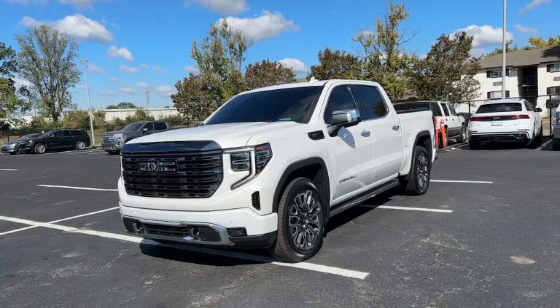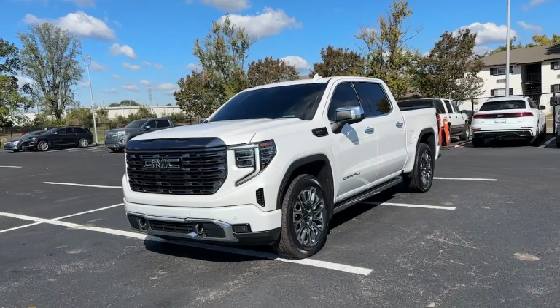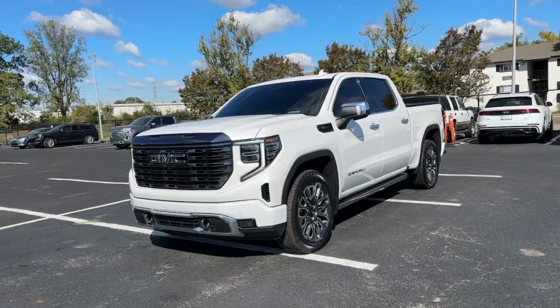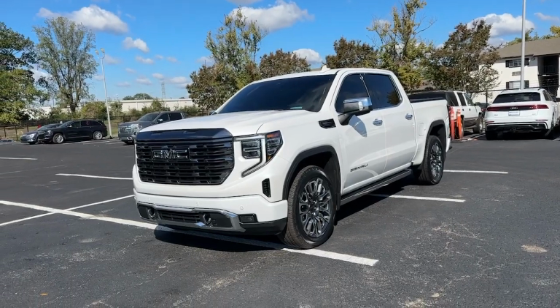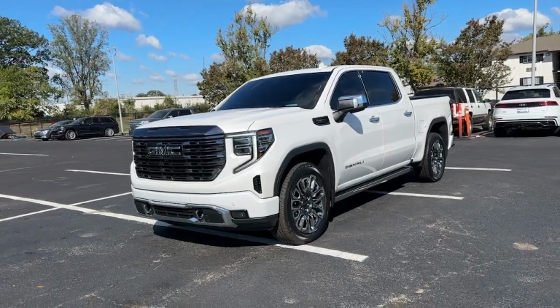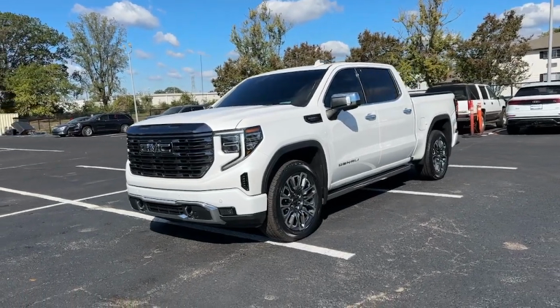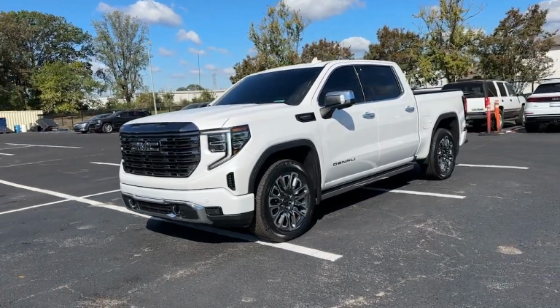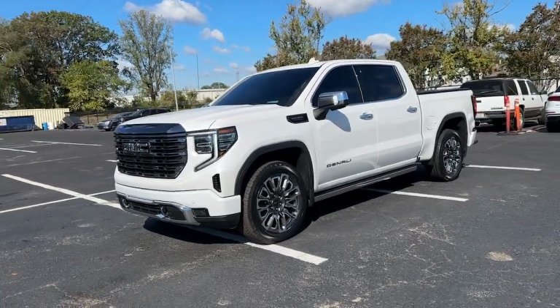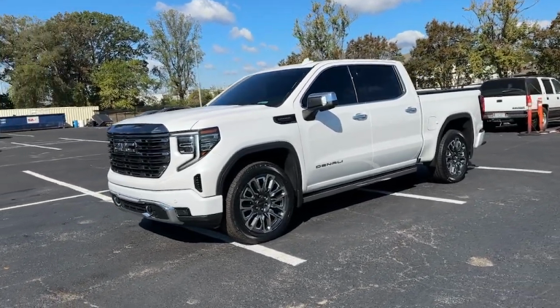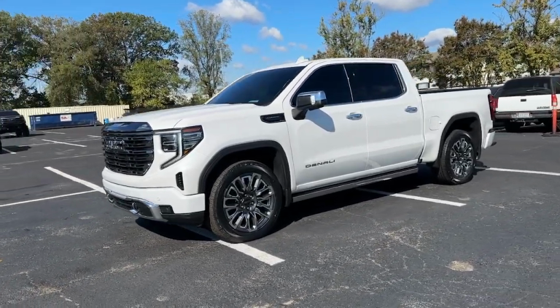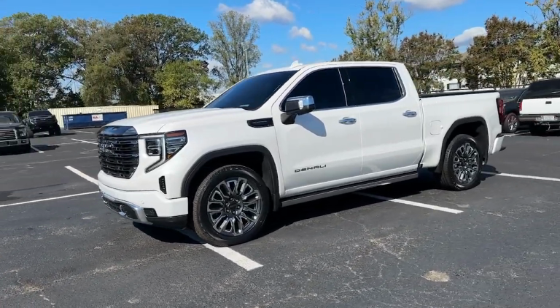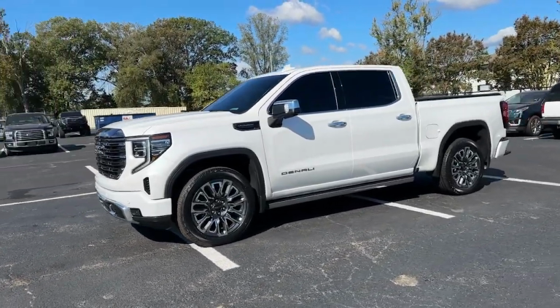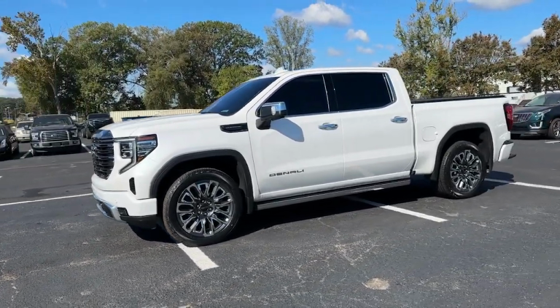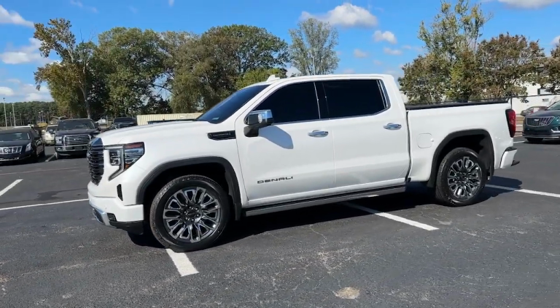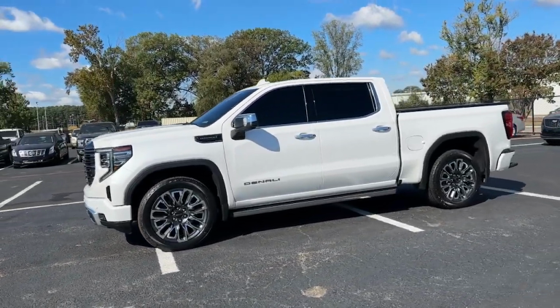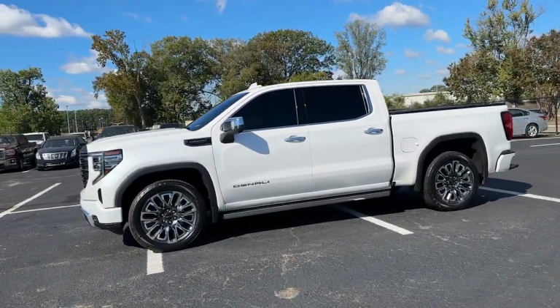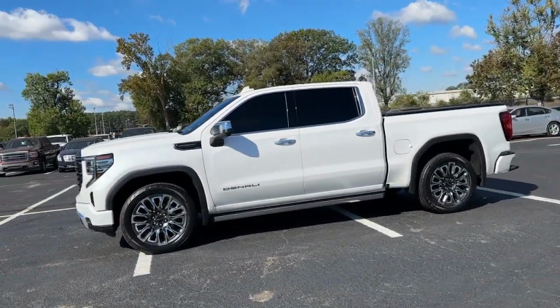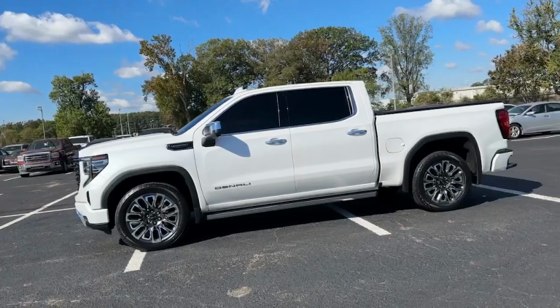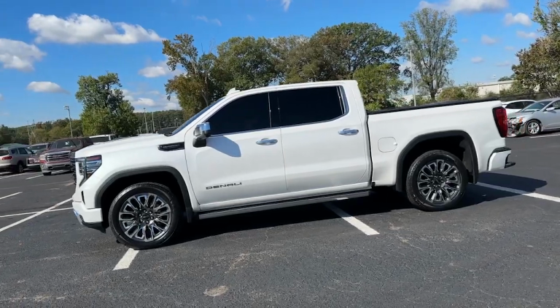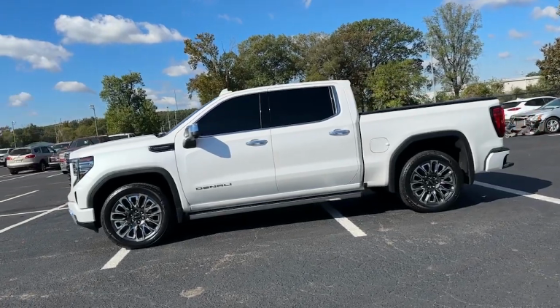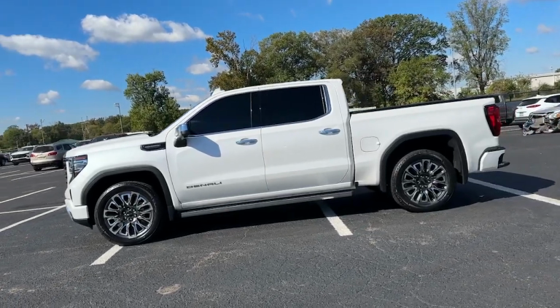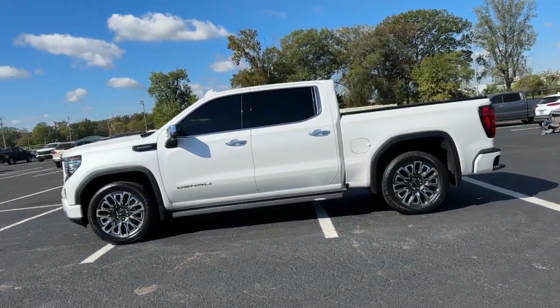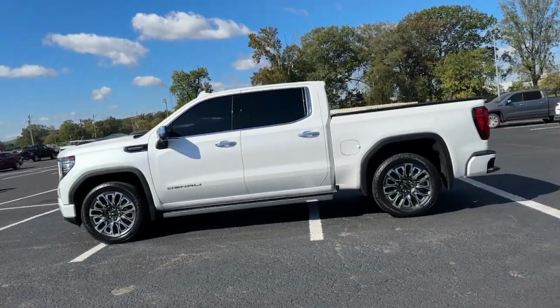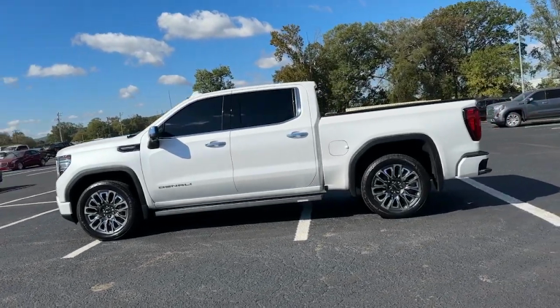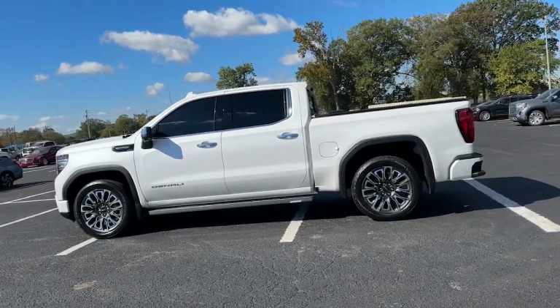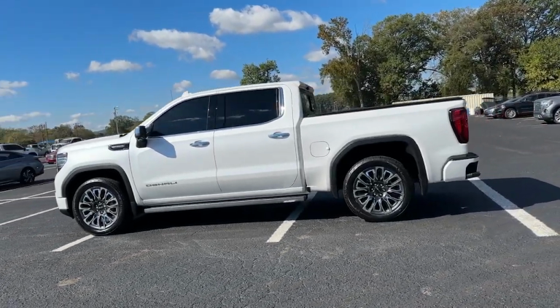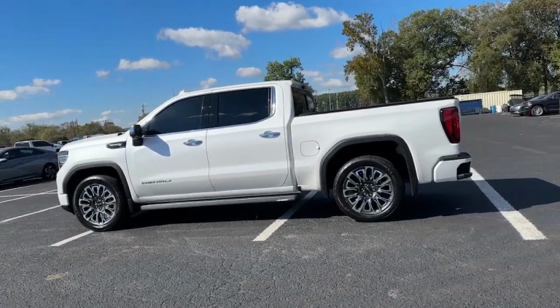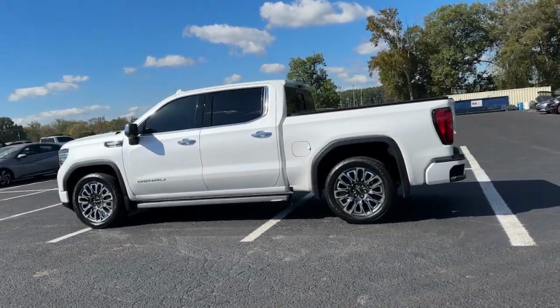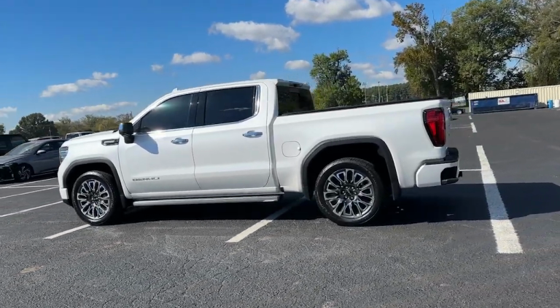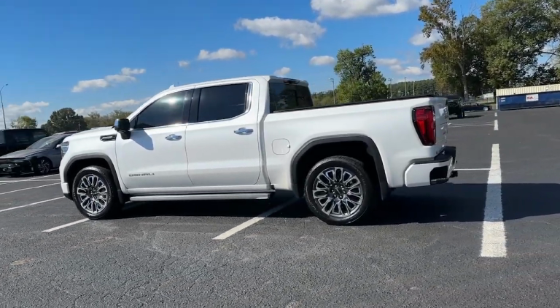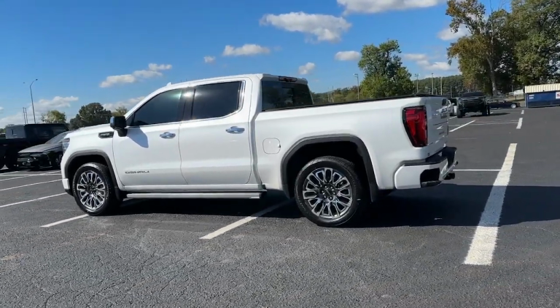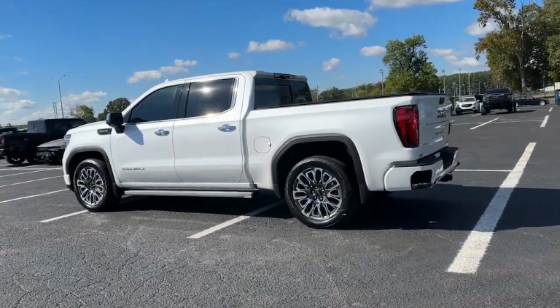Can you see yourself in the 2023 GMC Sierra? With less than 45,000 miles on the odometer, this vehicle stands out from the rest.